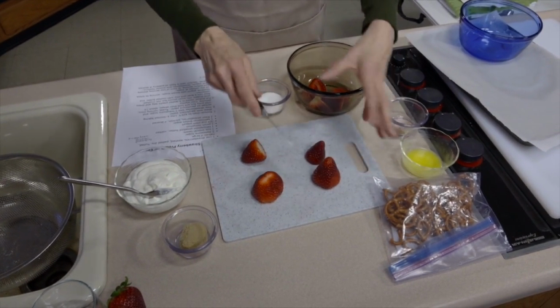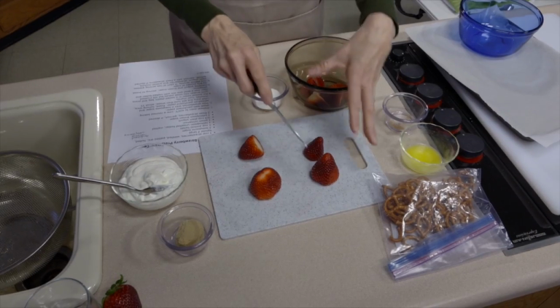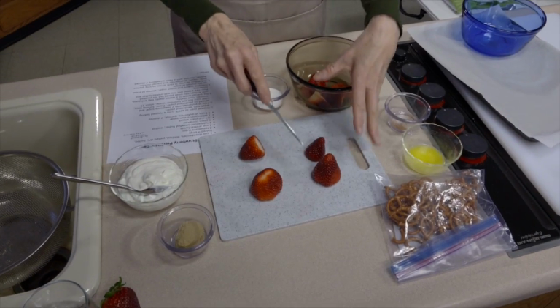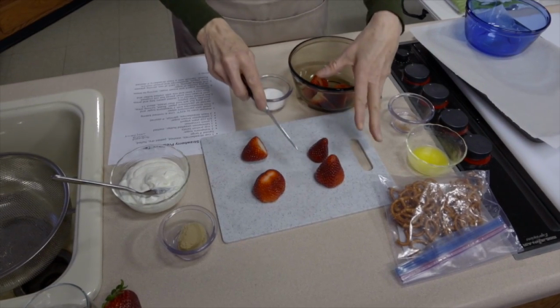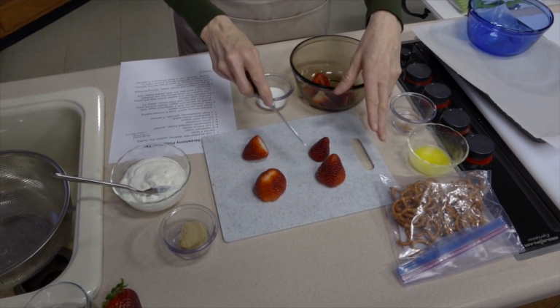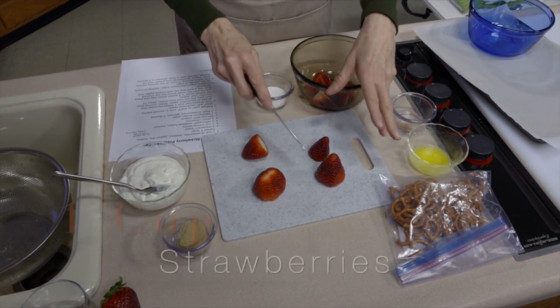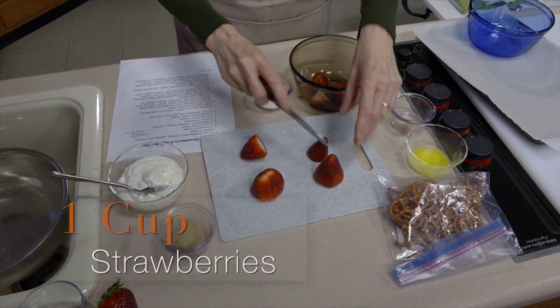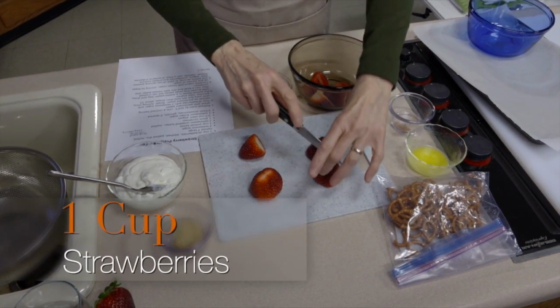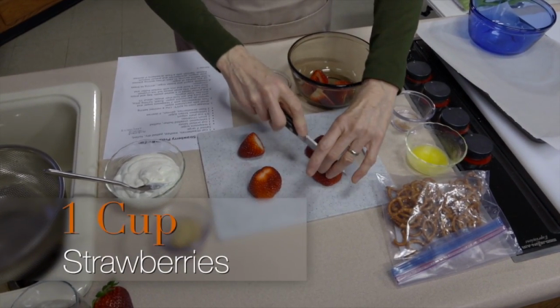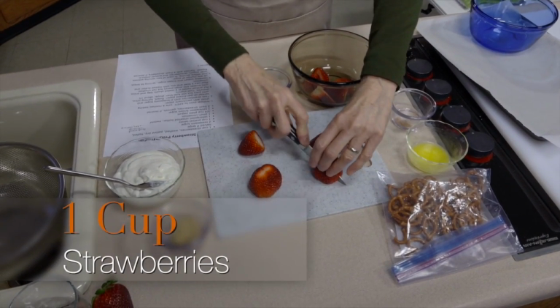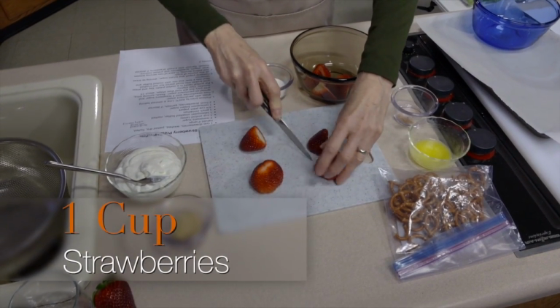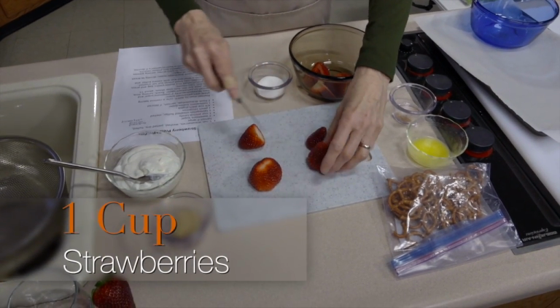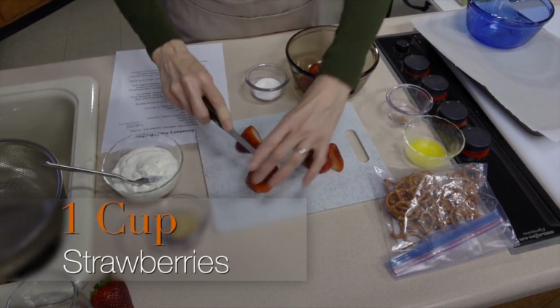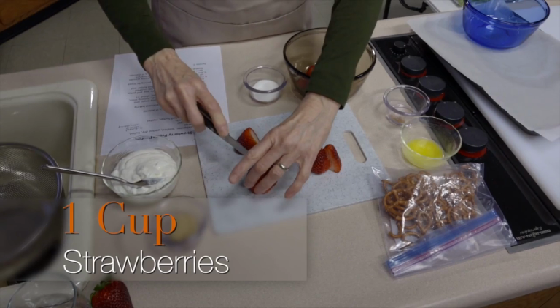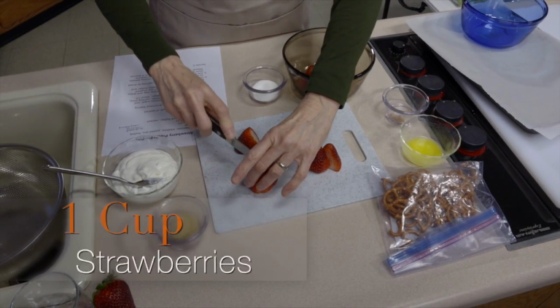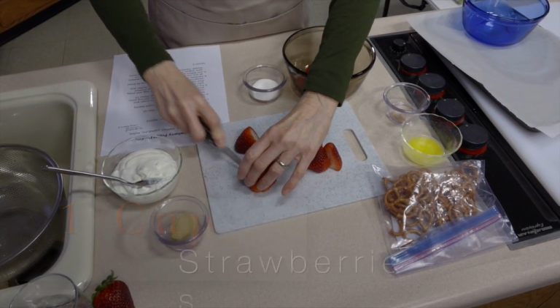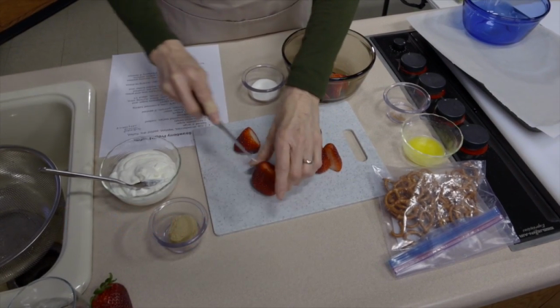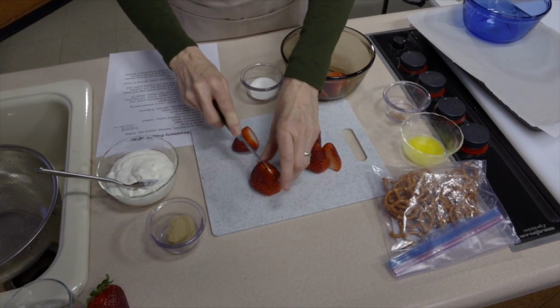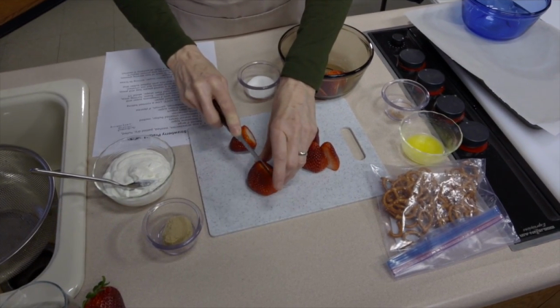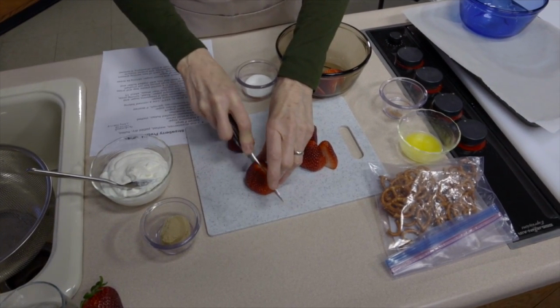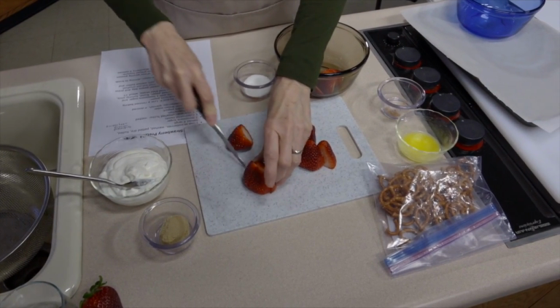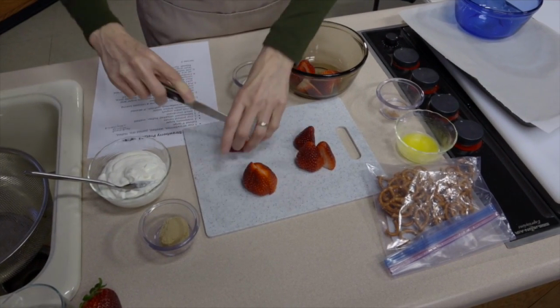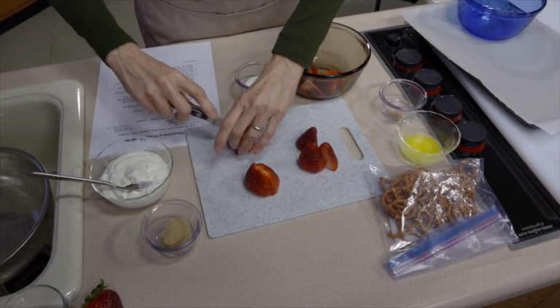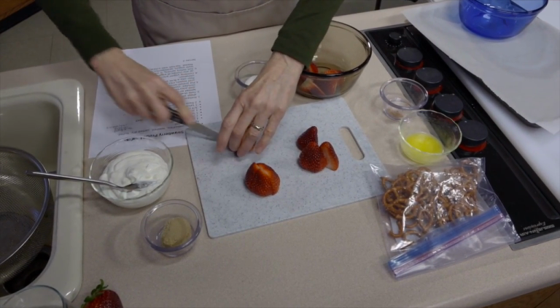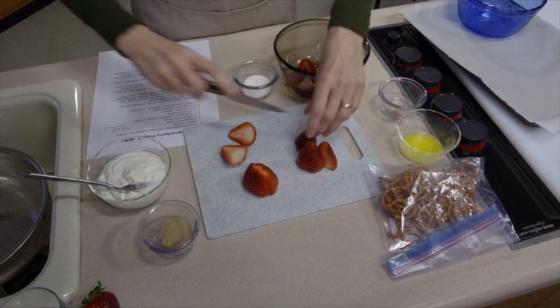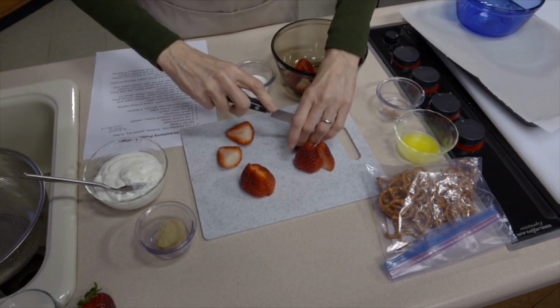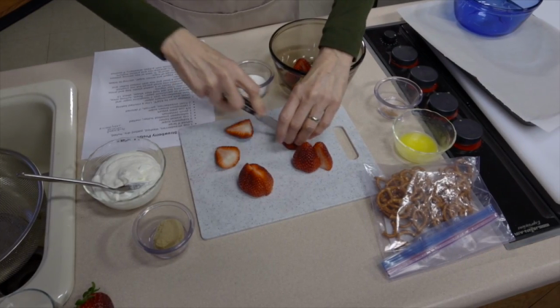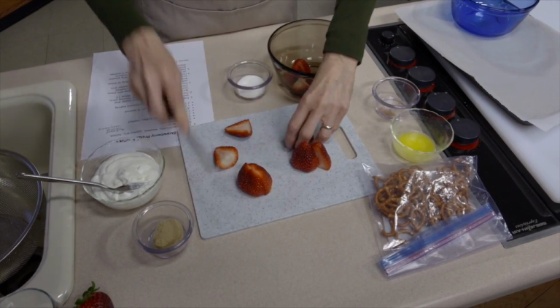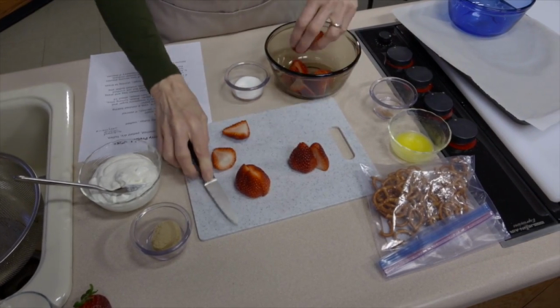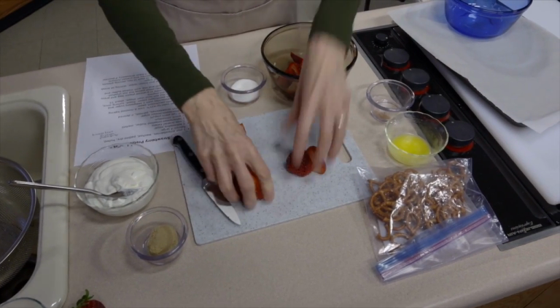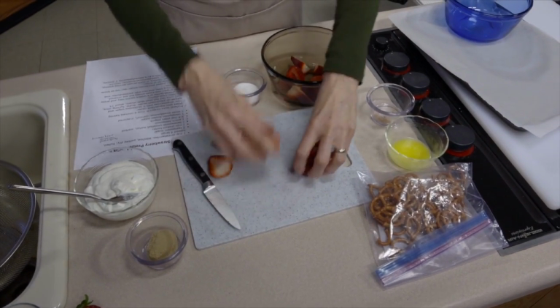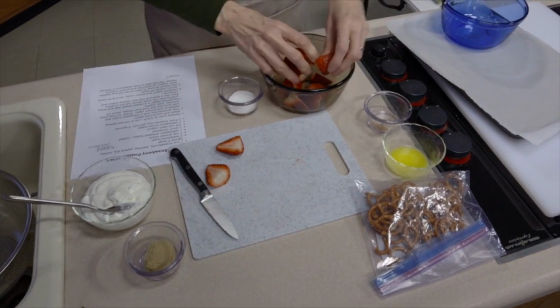These strawberries are huge and this only makes two servings. I'm going to cut them in half, and this really monster one I'm going to cut in quarters so that they're similar in size. Then I'm going to put them in a bowl.